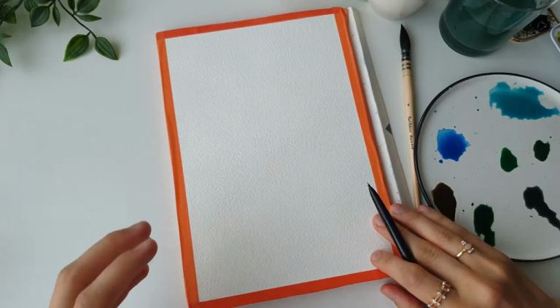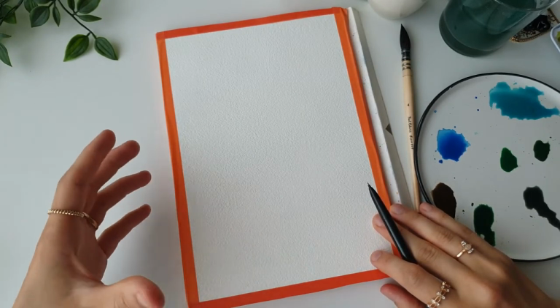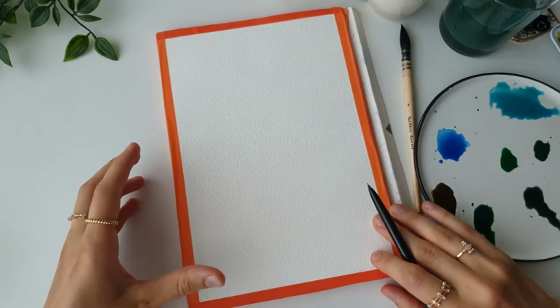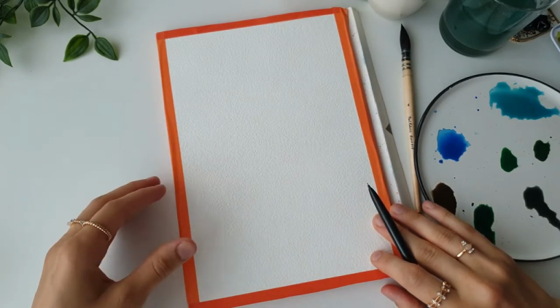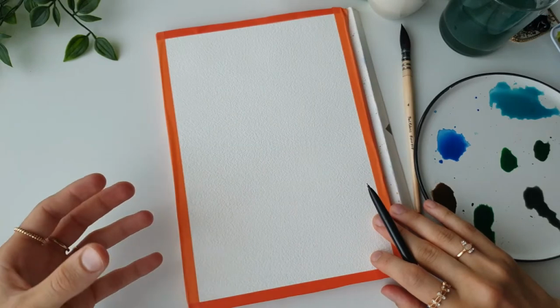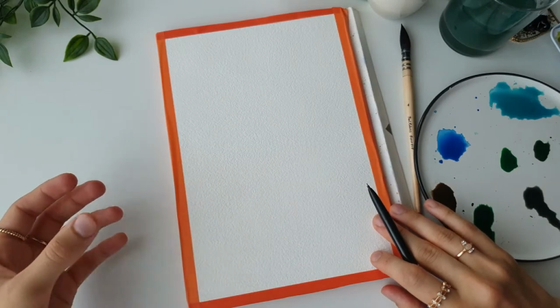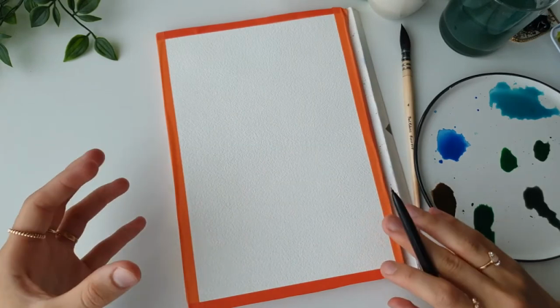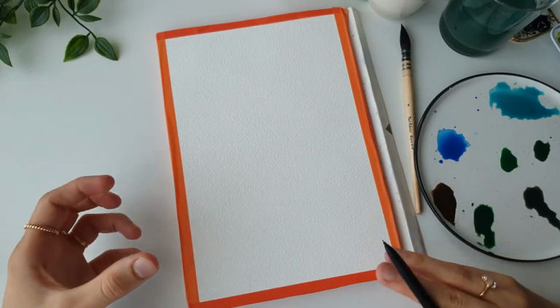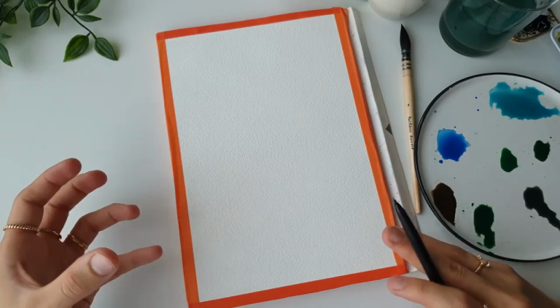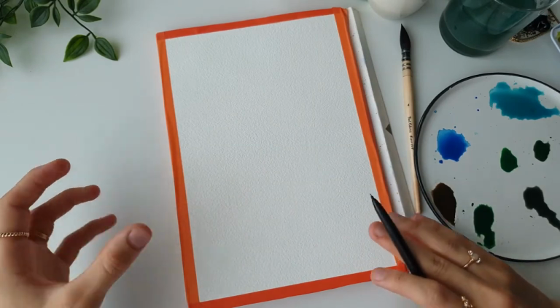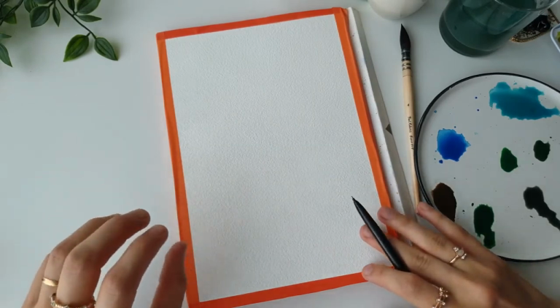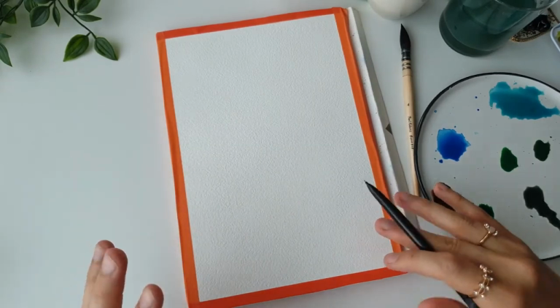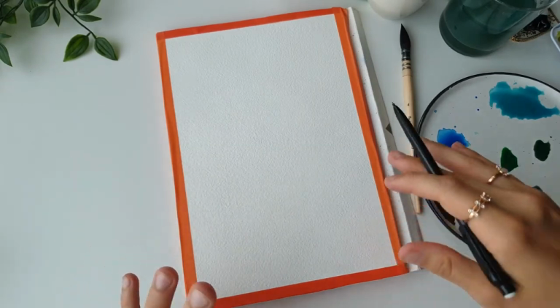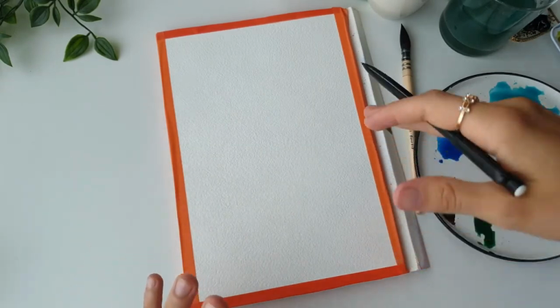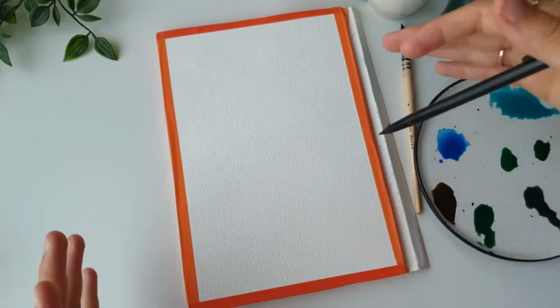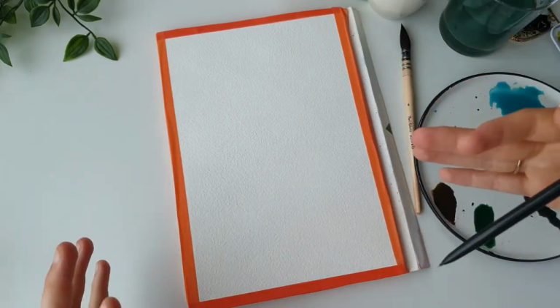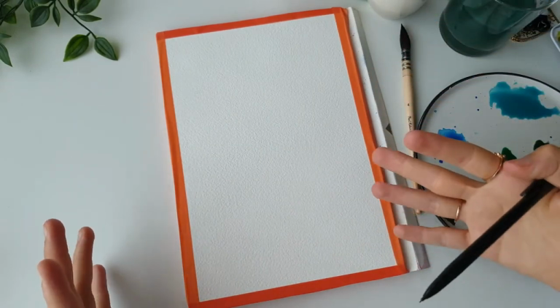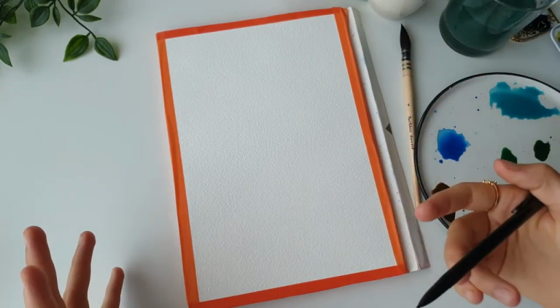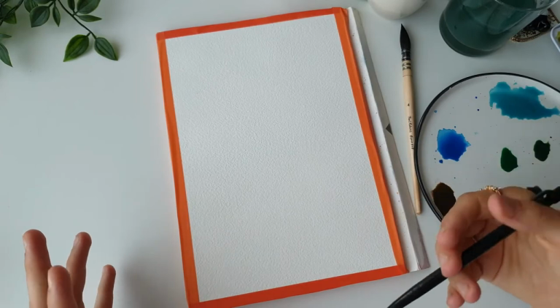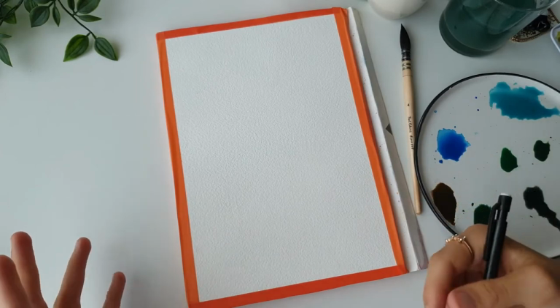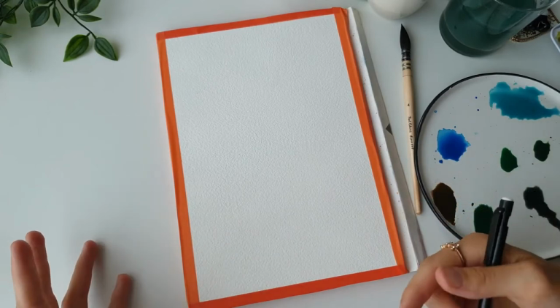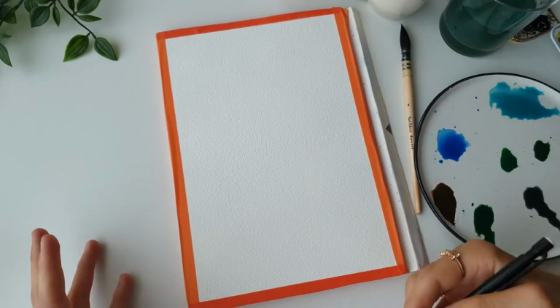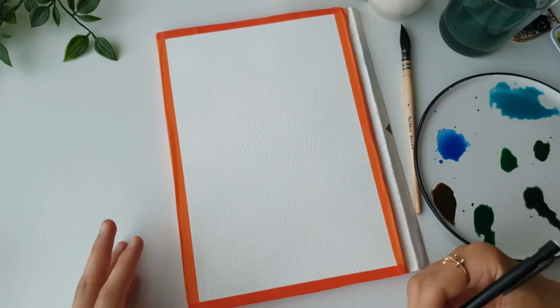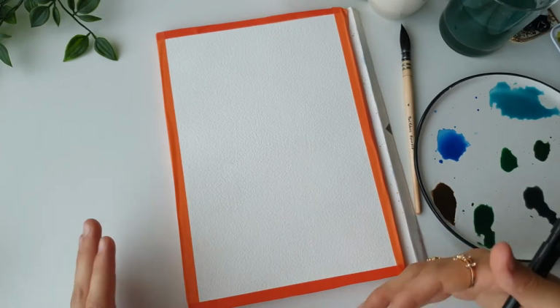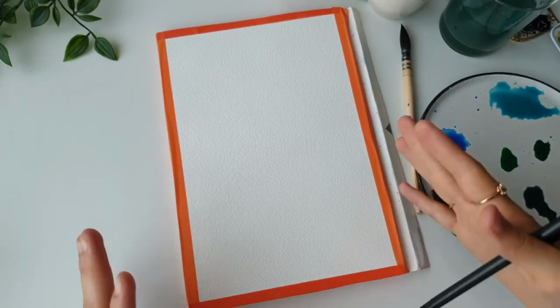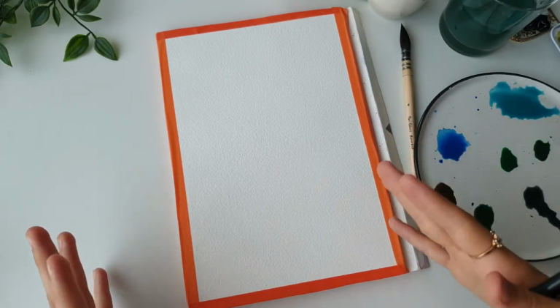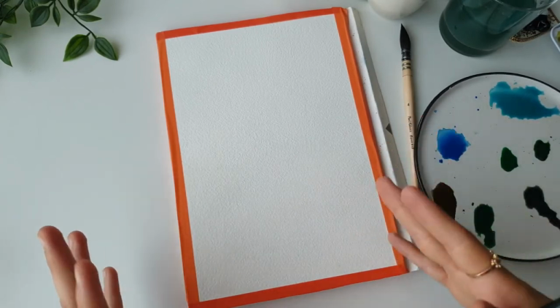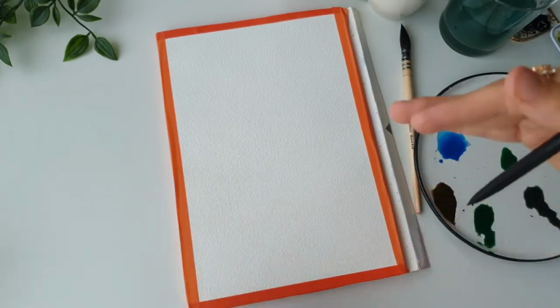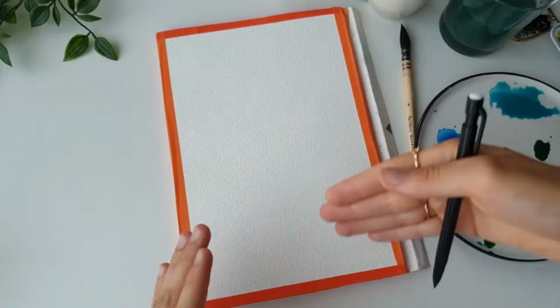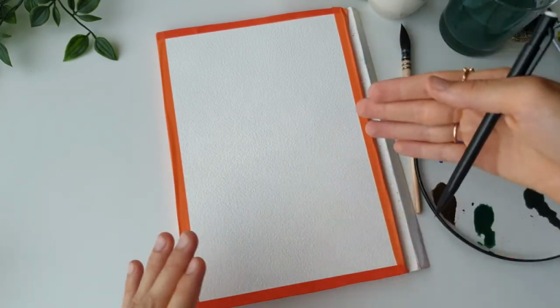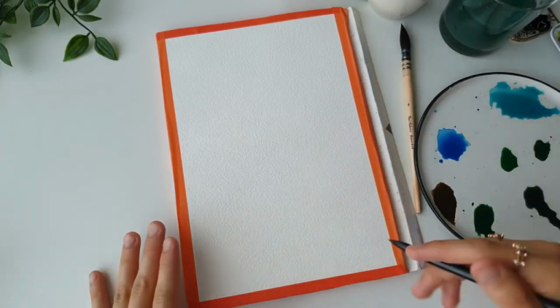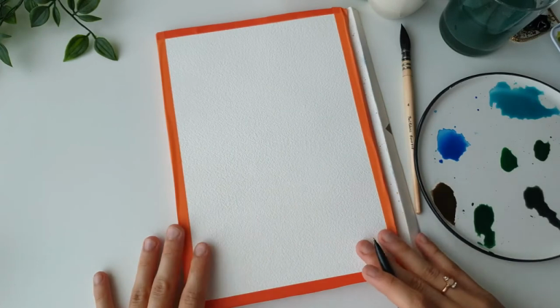We're not going to be focusing too much on how to create waves and ripples. It is more about focusing on the depth that we use when painting an ocean with watercolor and how we like to make the composition on the paper.